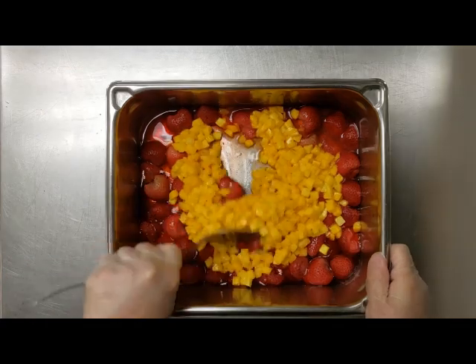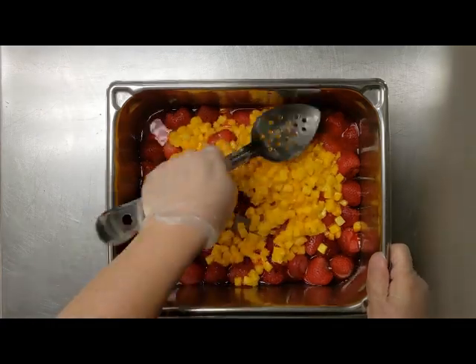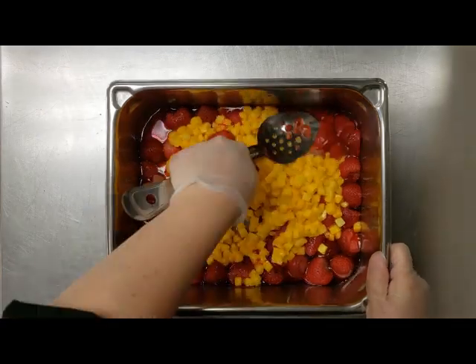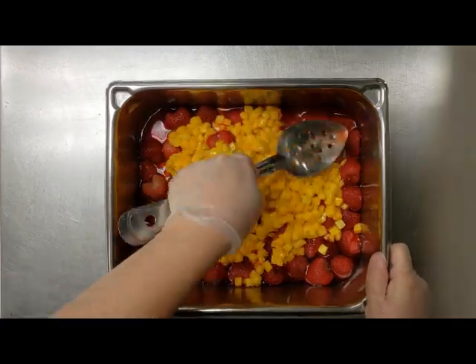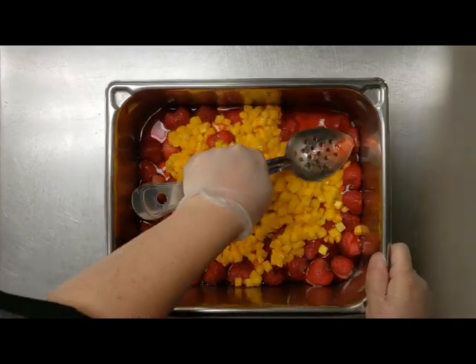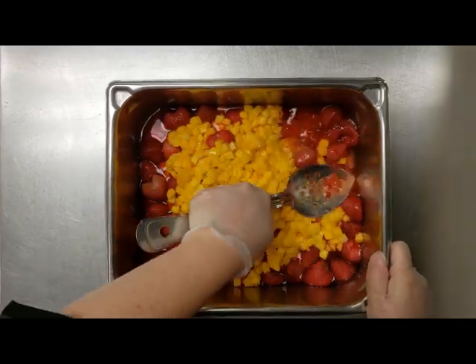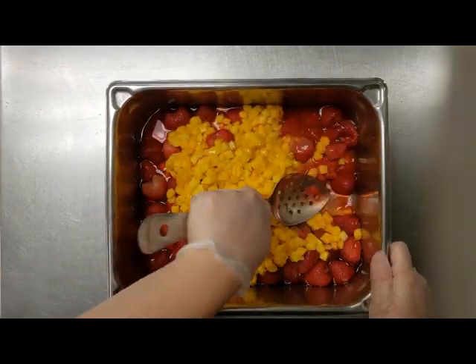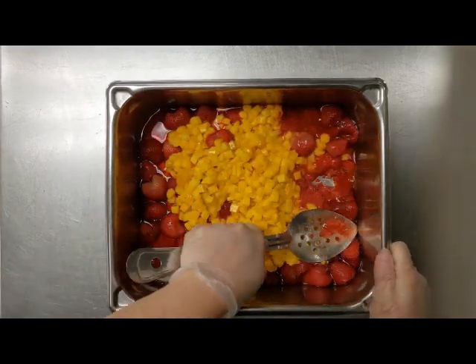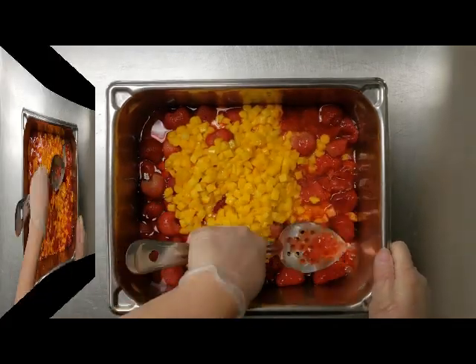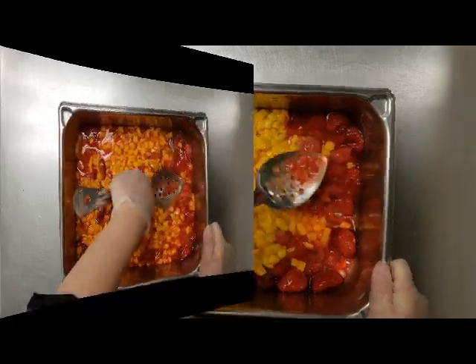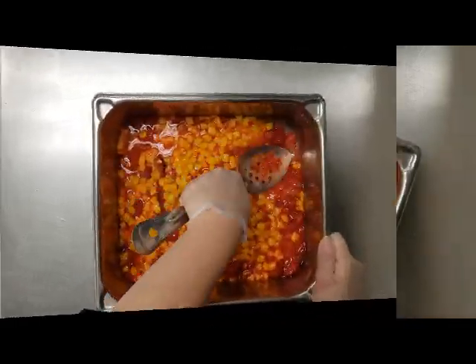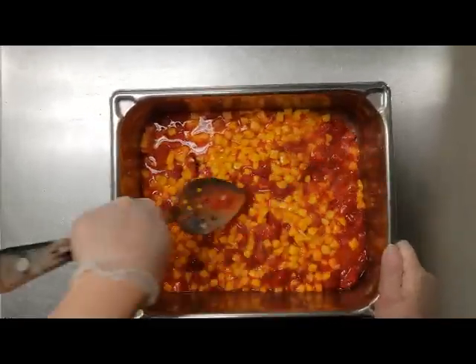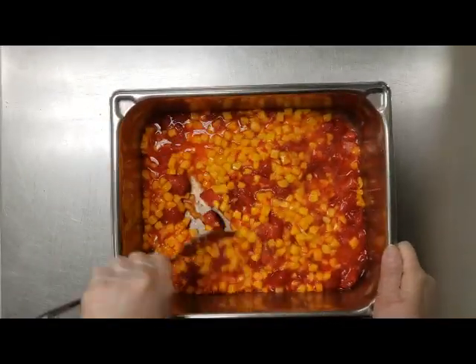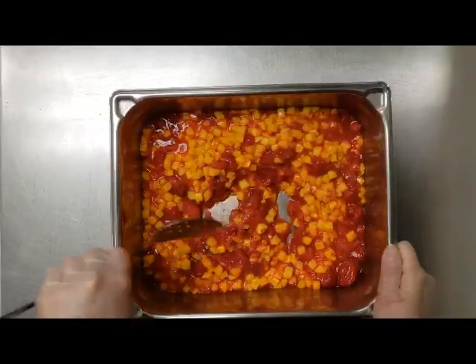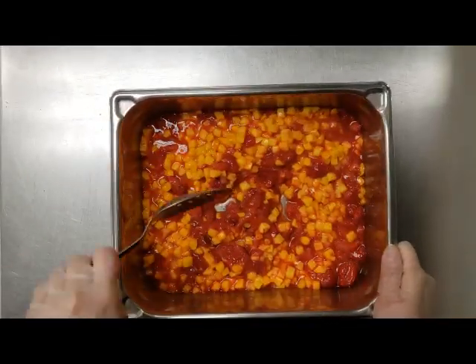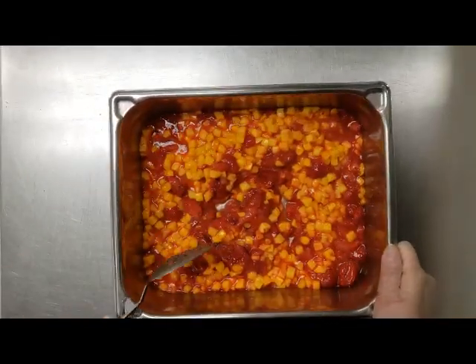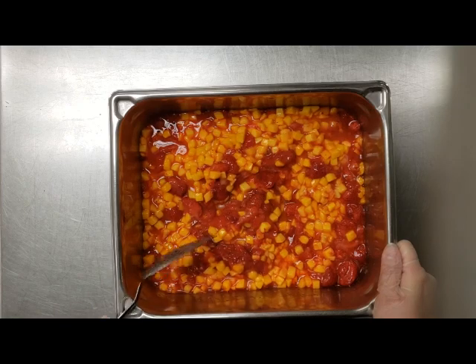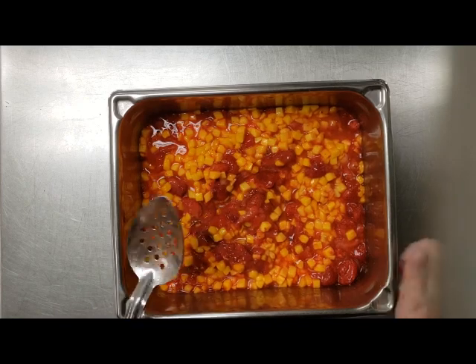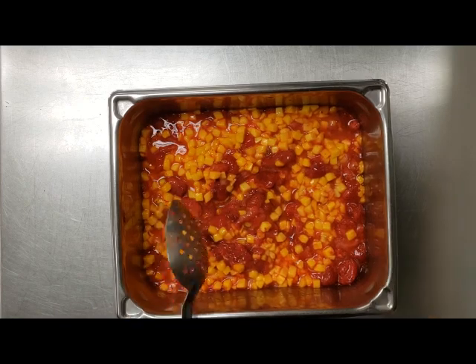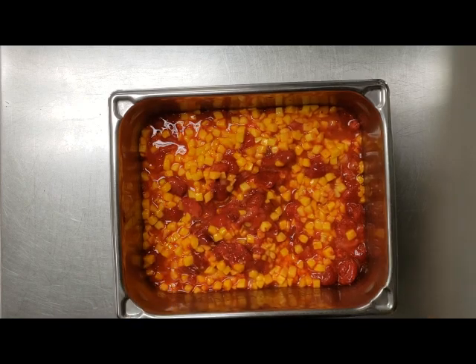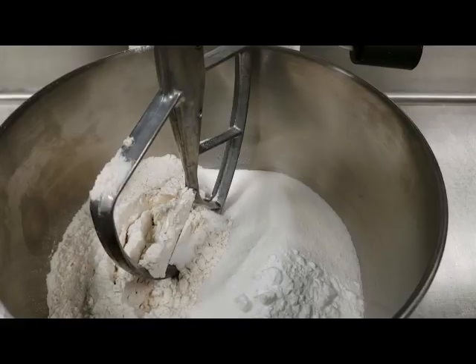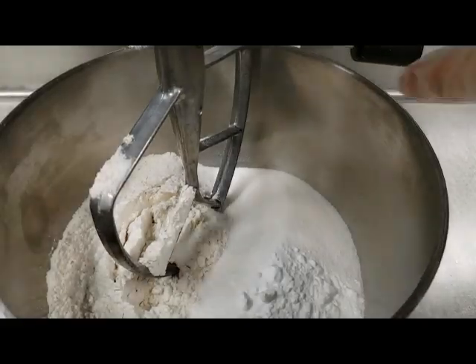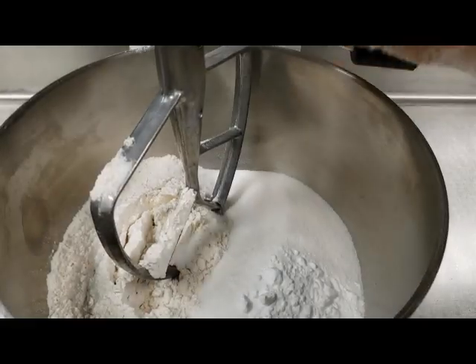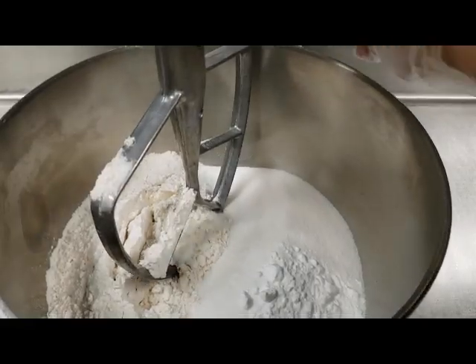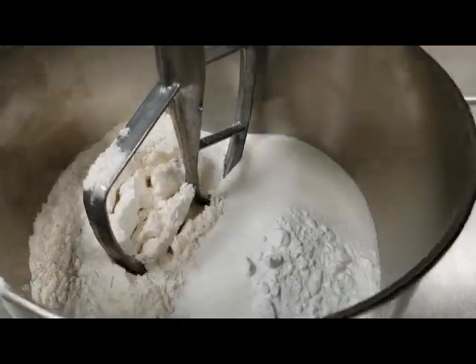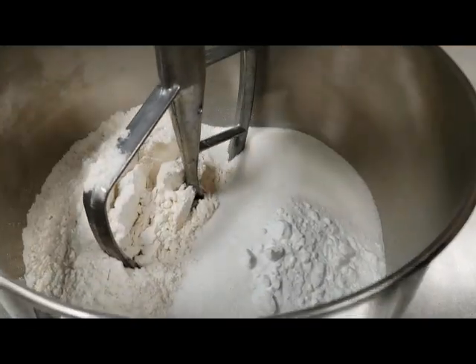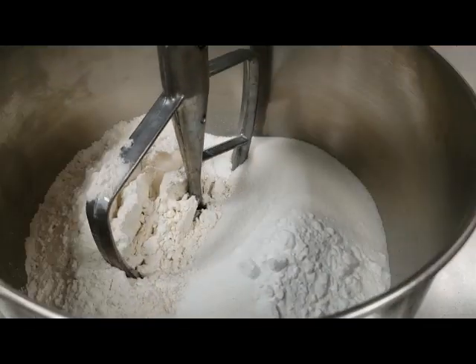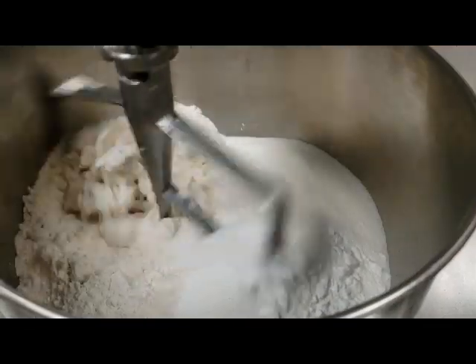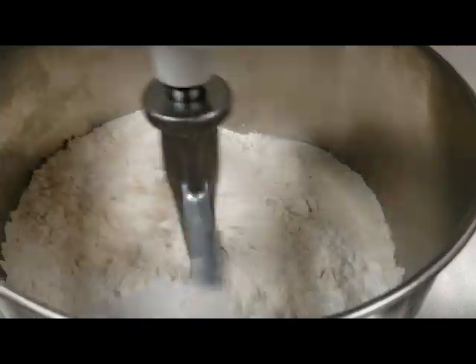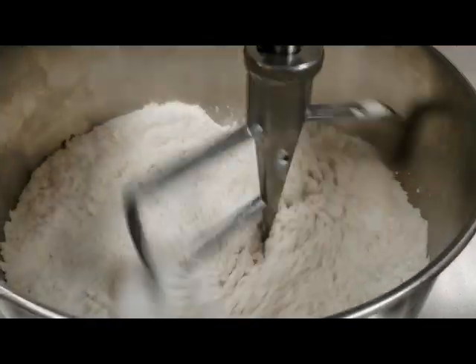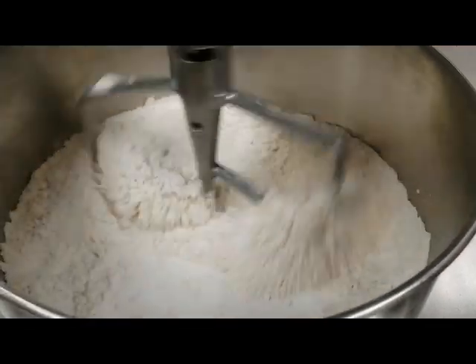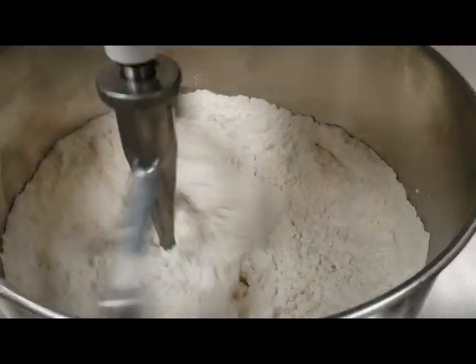We're gonna start by mashing our fruit up a little bit so it incorporates into the whole cake. Then we're gonna take our dry ingredients, place them in the mixer, and mix on low.